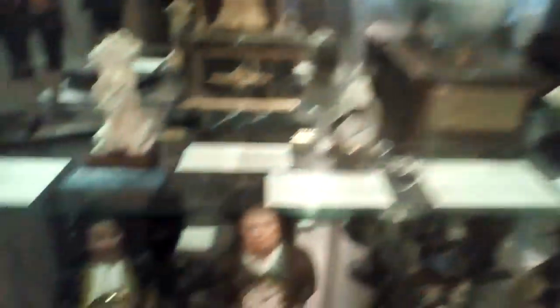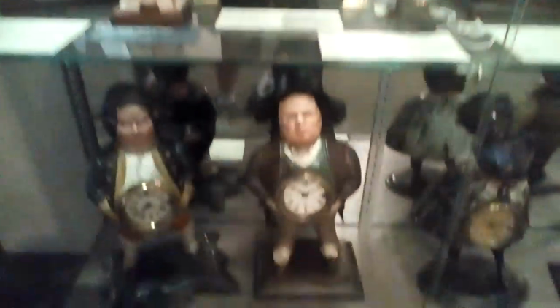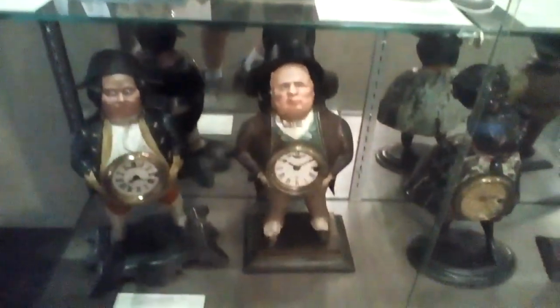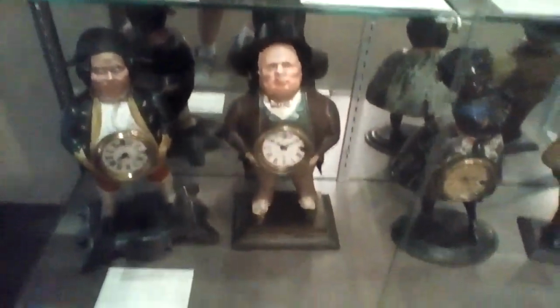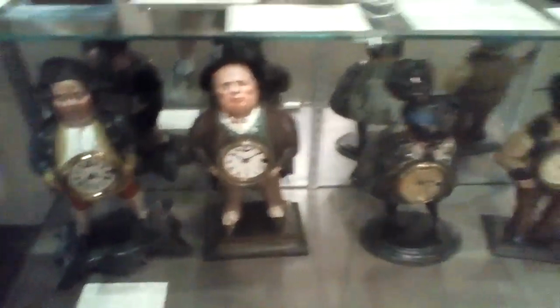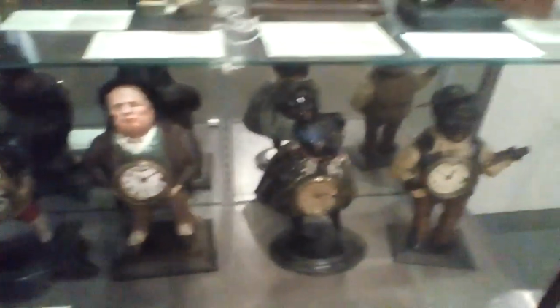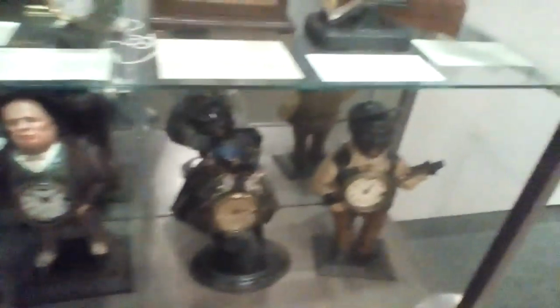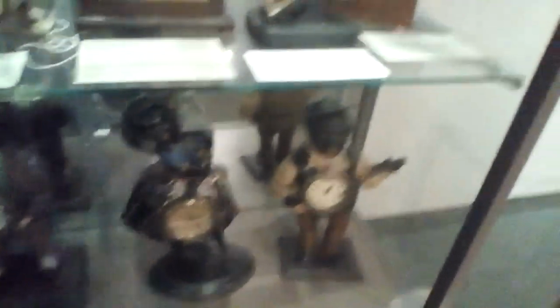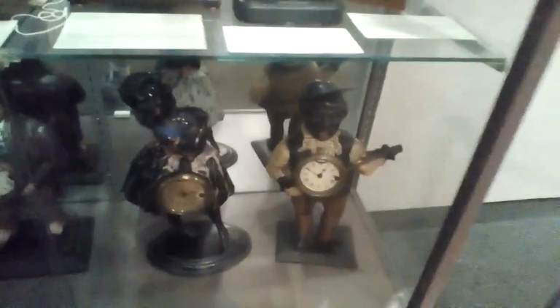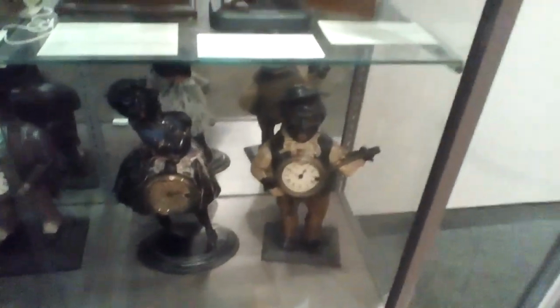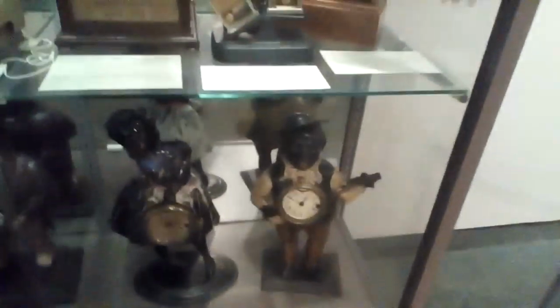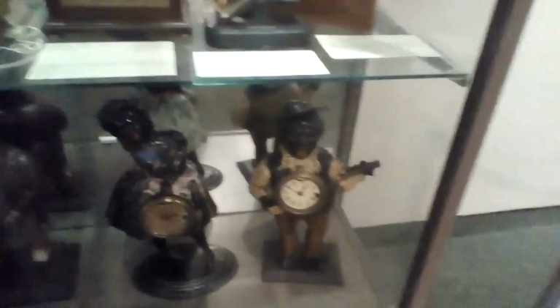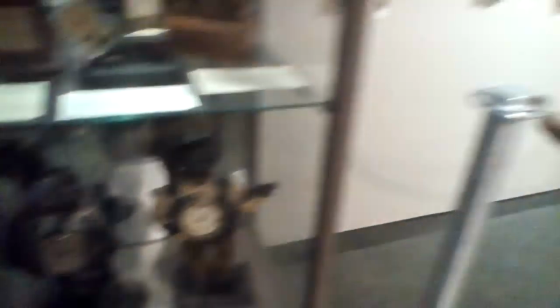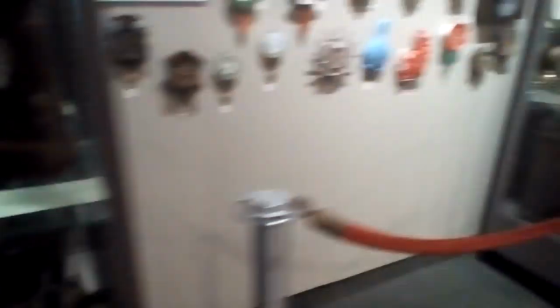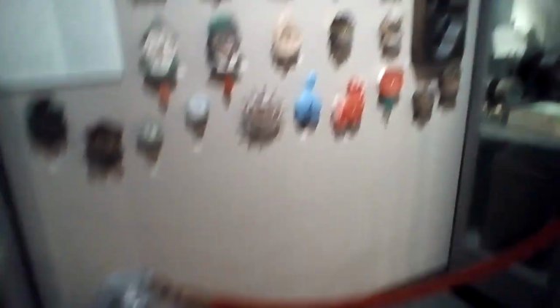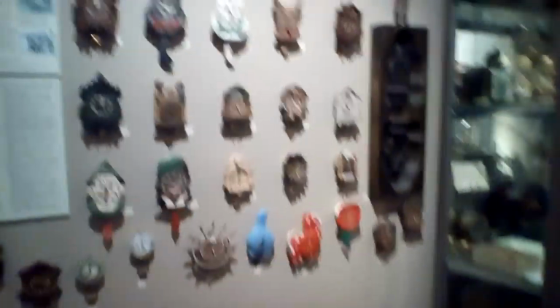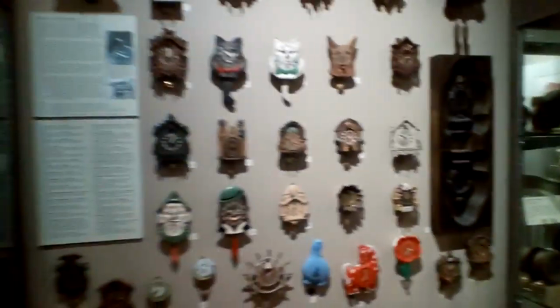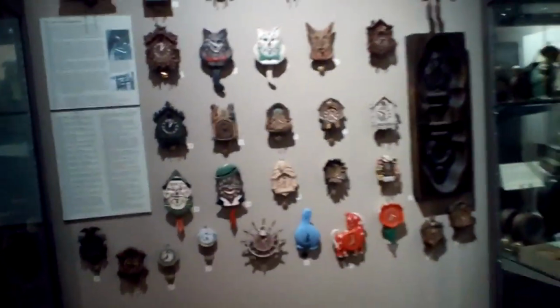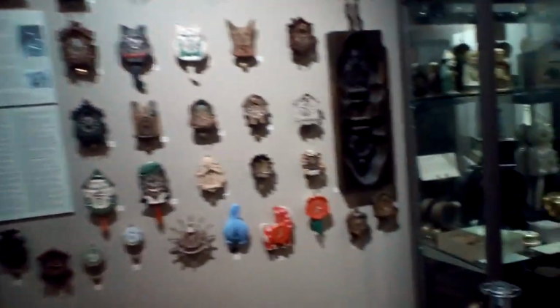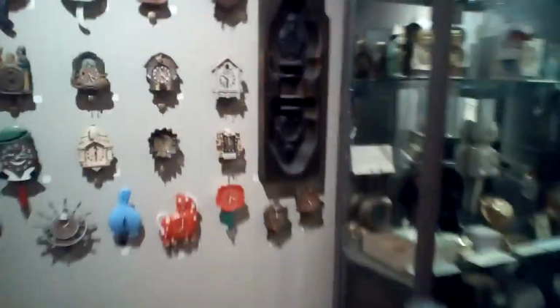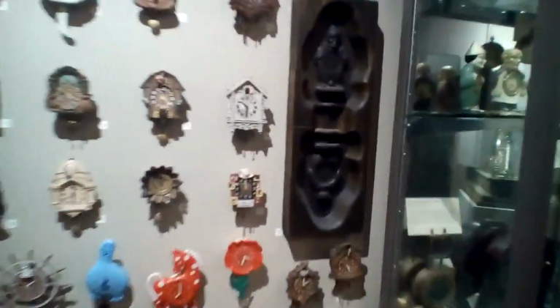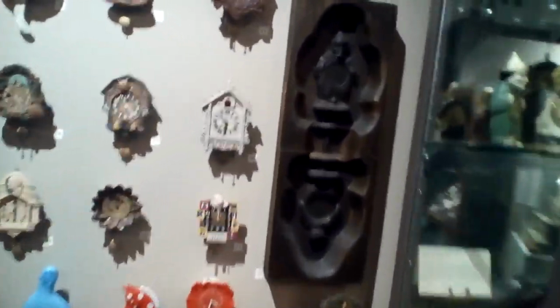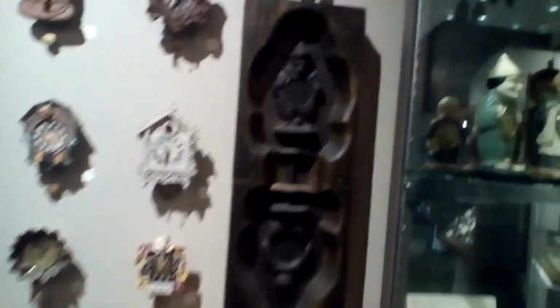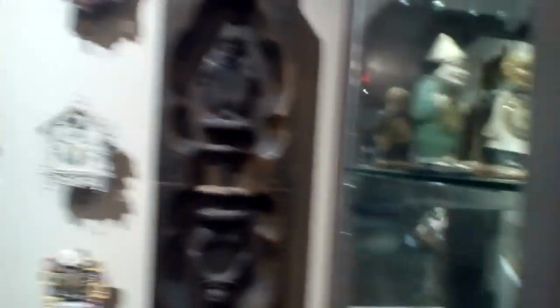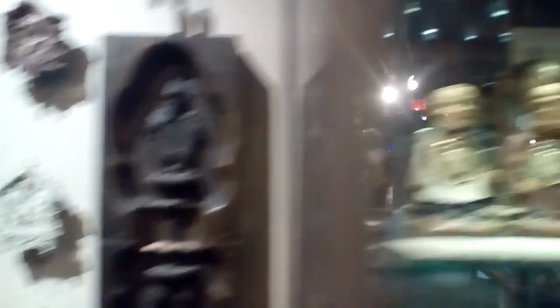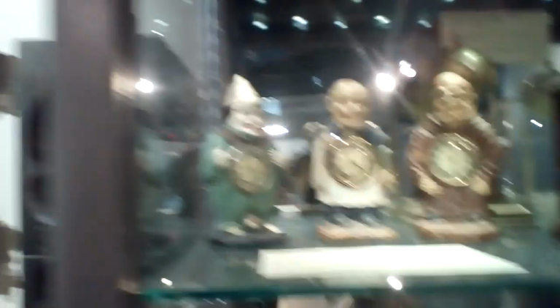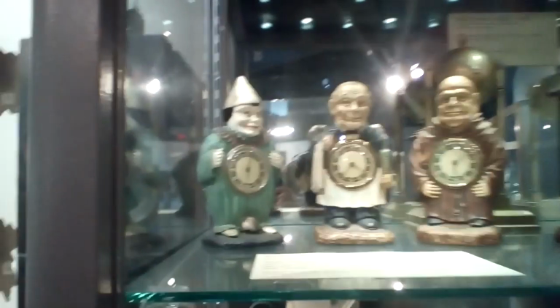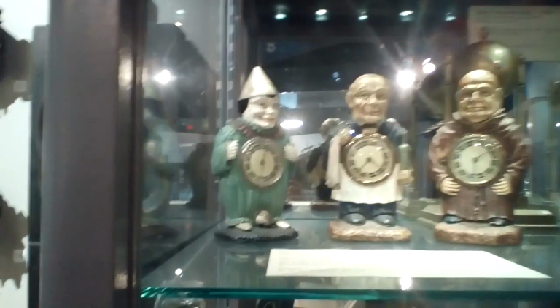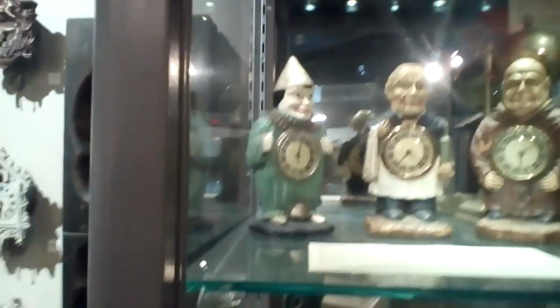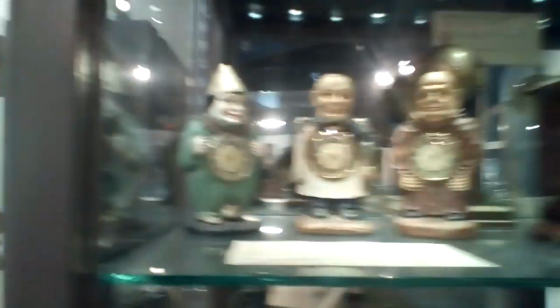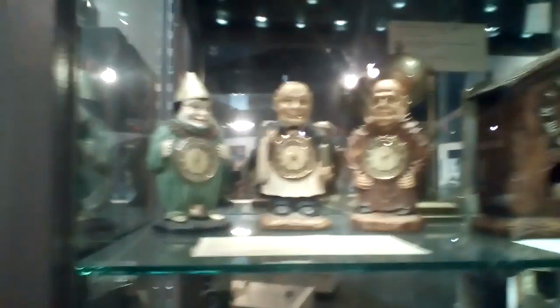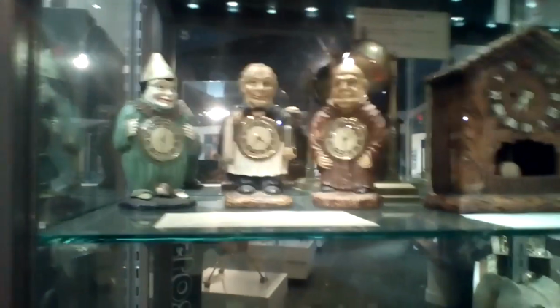Here we have the belly clocks. The African American clocks. Hand bullets — this is a mold for this little clock right here, in the set of three.